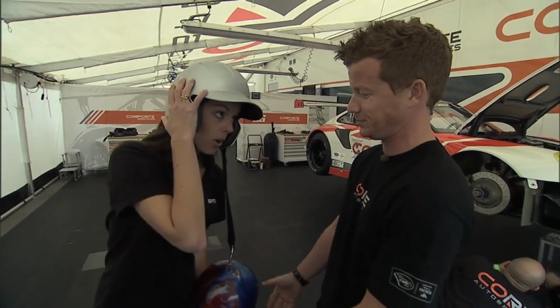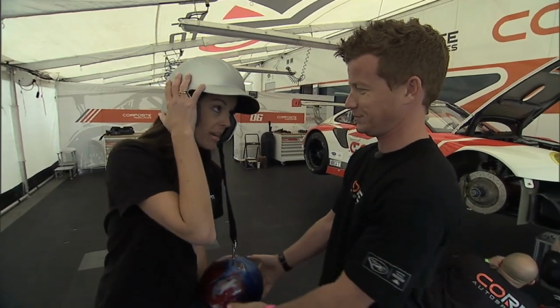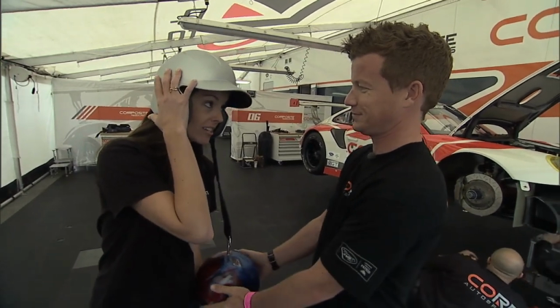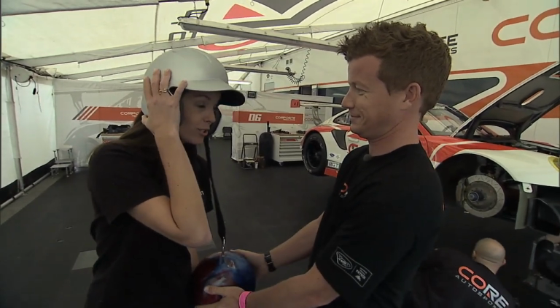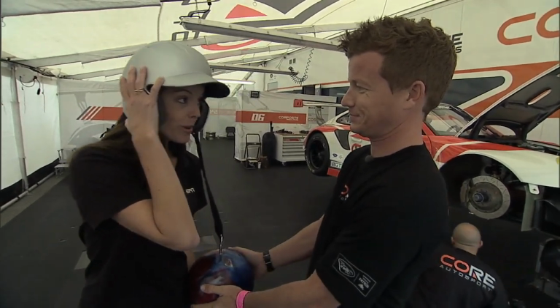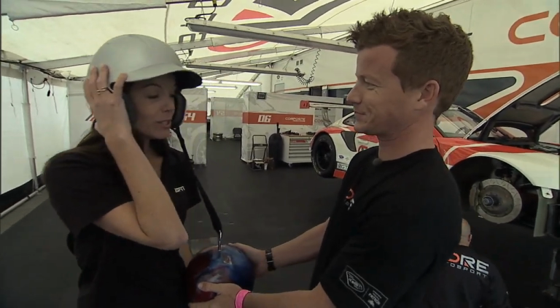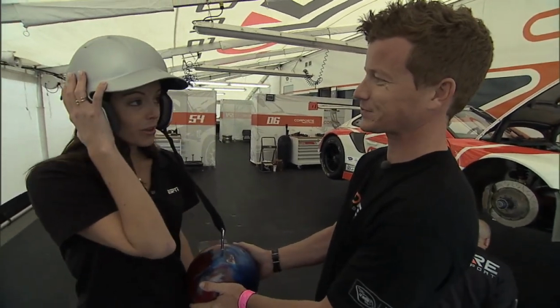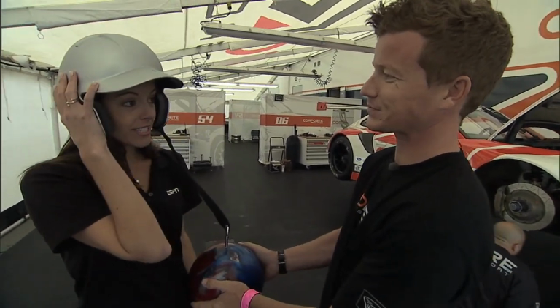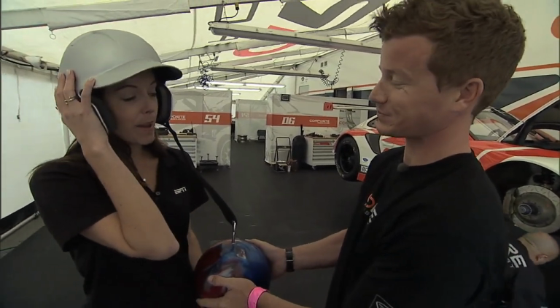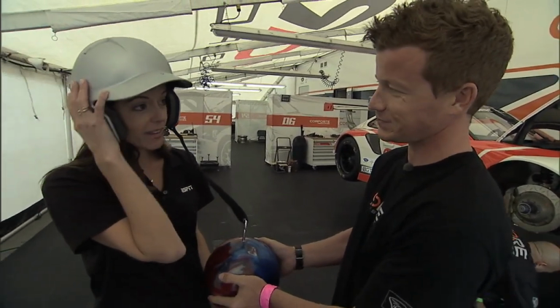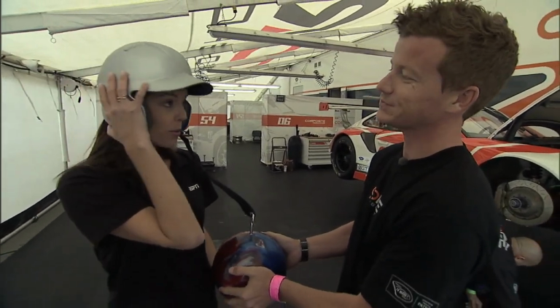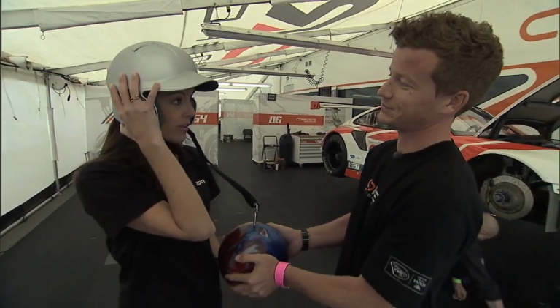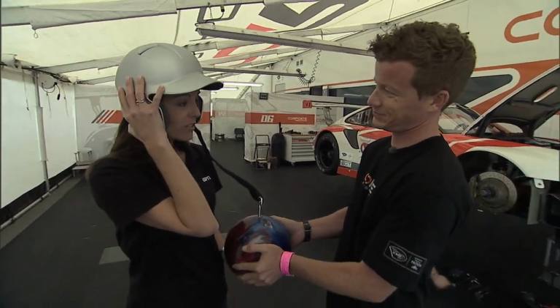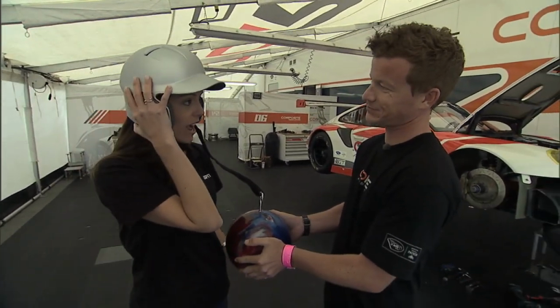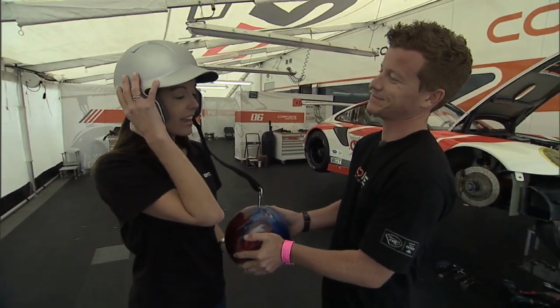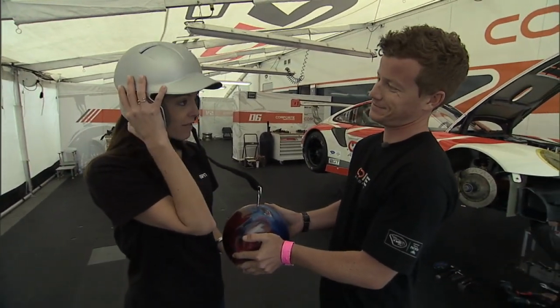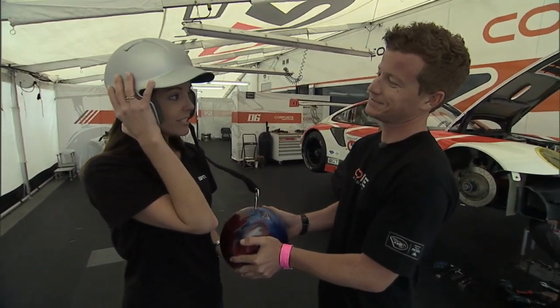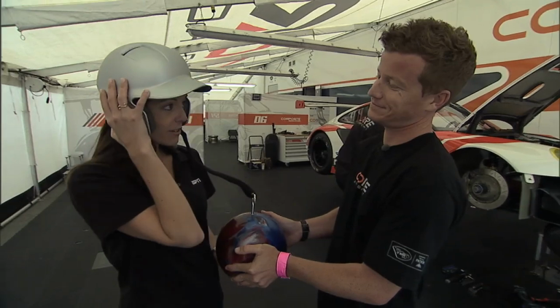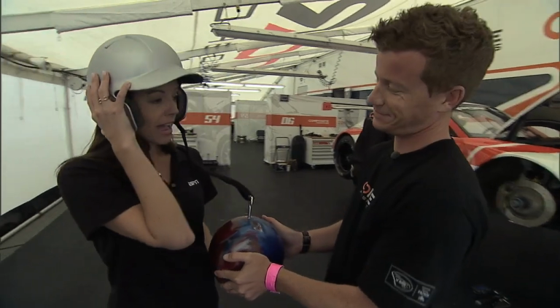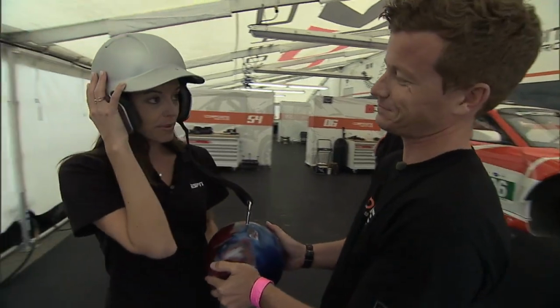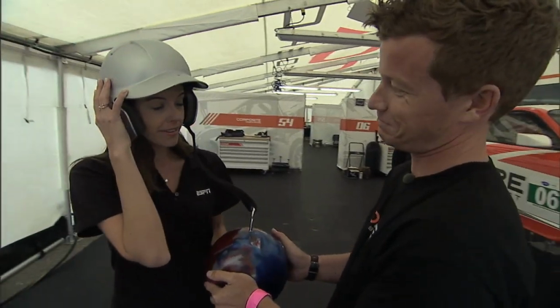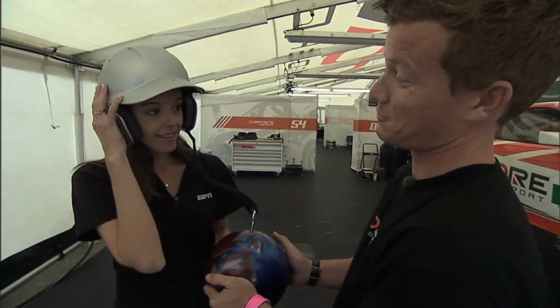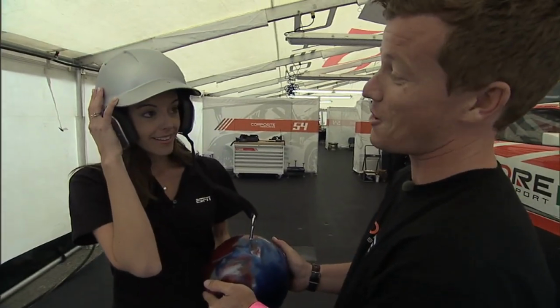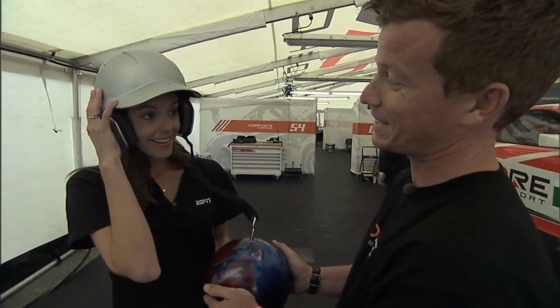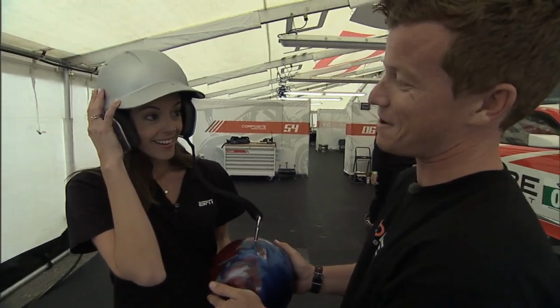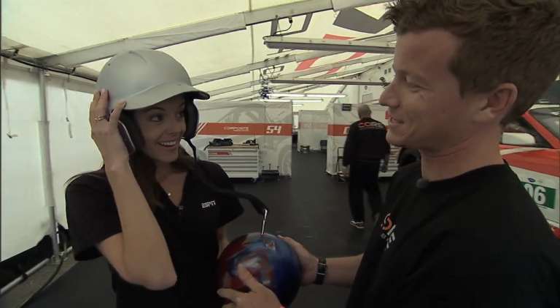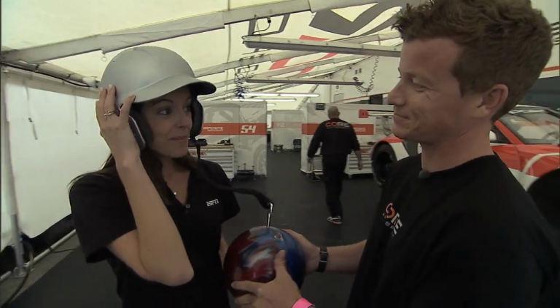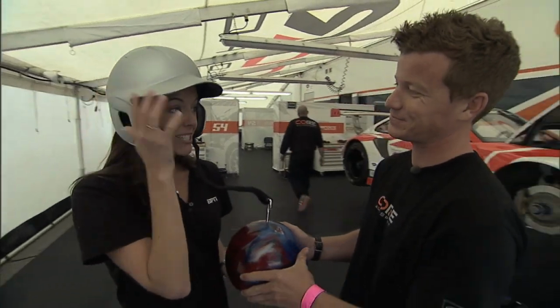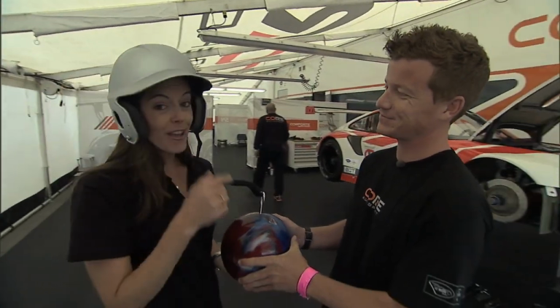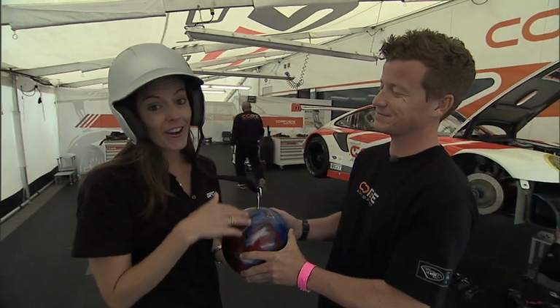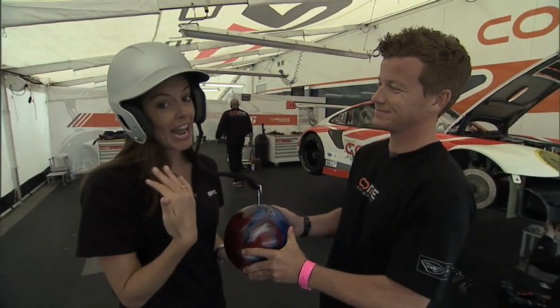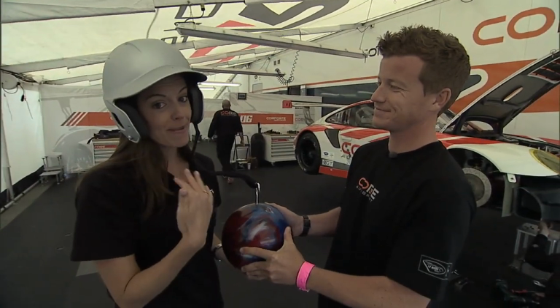Oh my gosh. So you have to endure this back and forth around the track every single lap. Makes for a long day at the office. I'm glad it's you out there, not me.